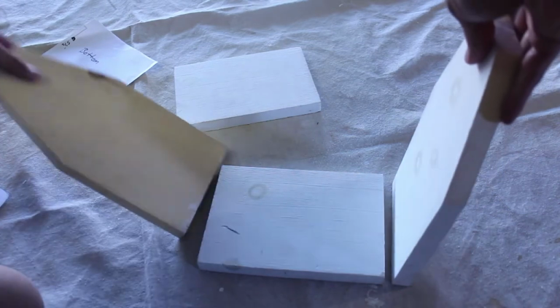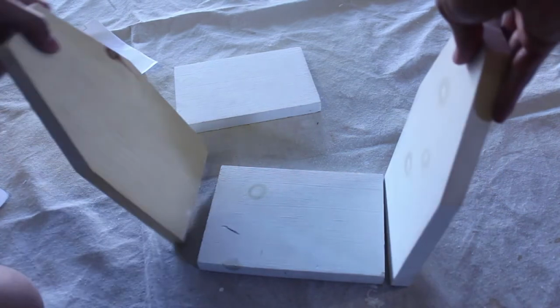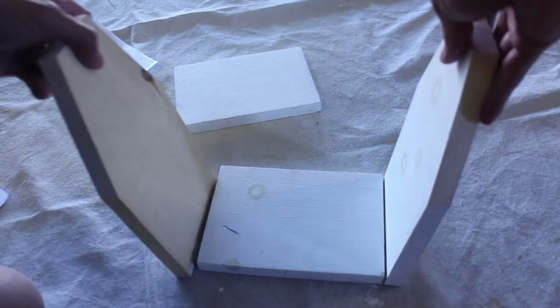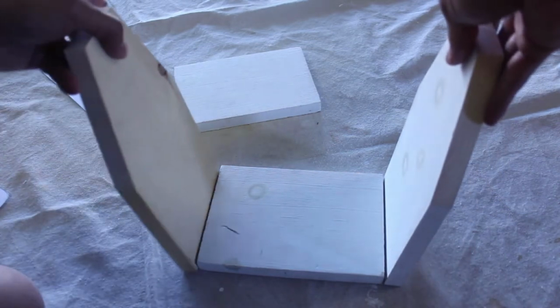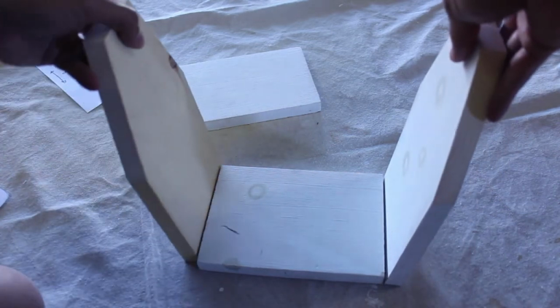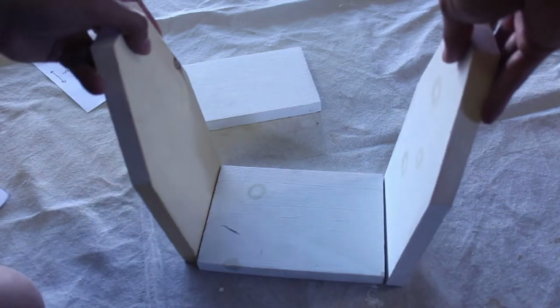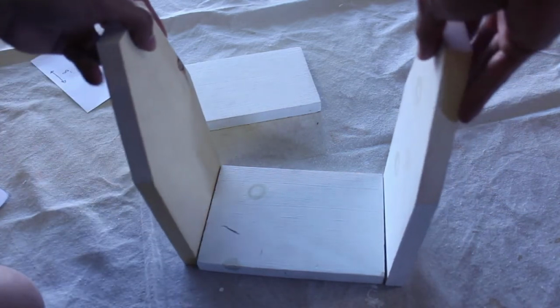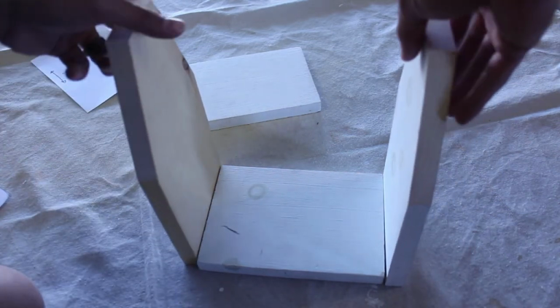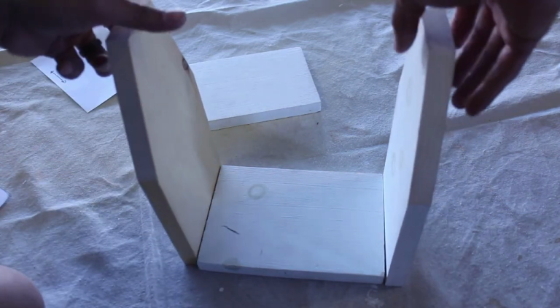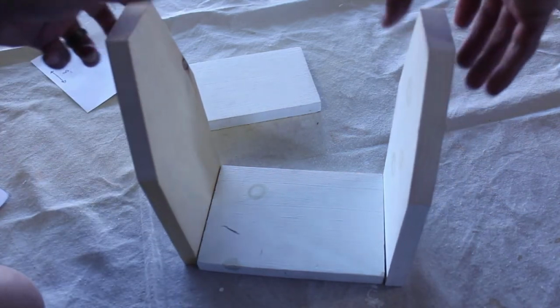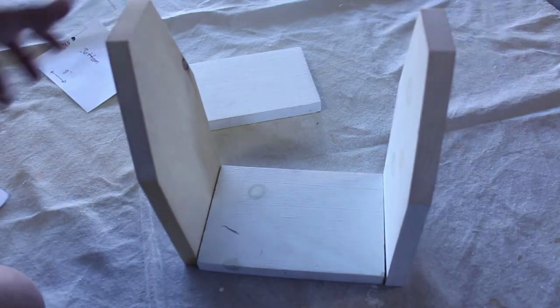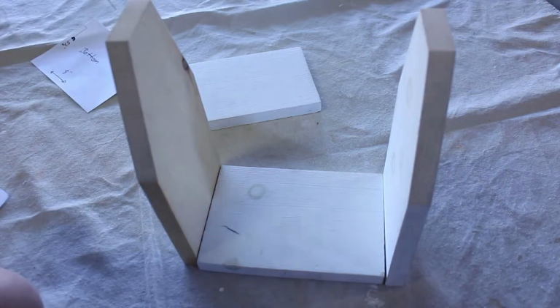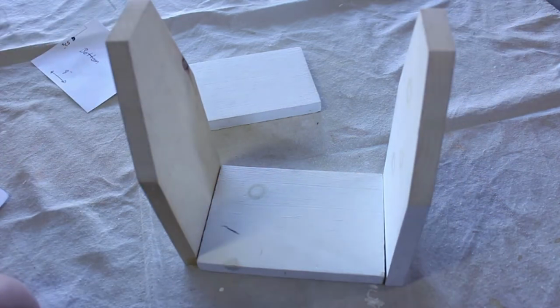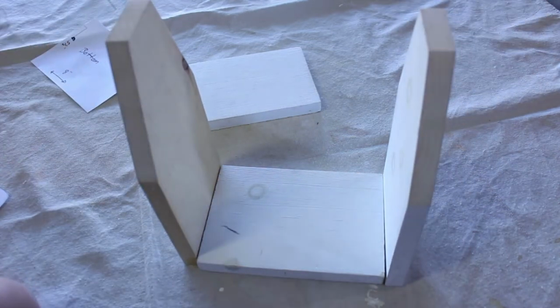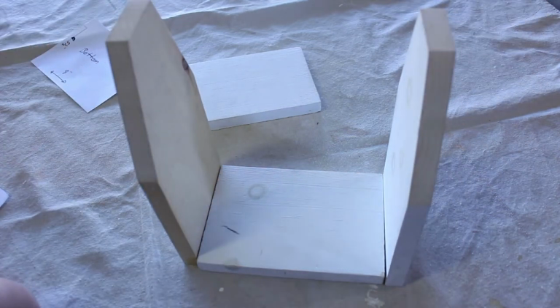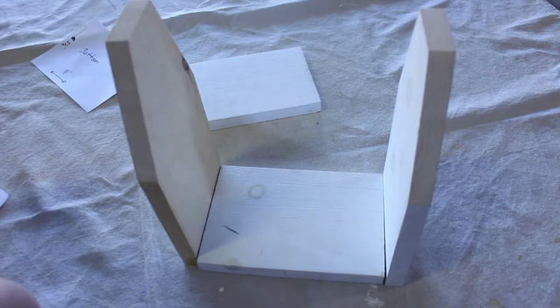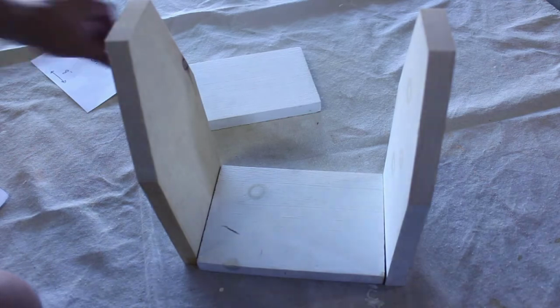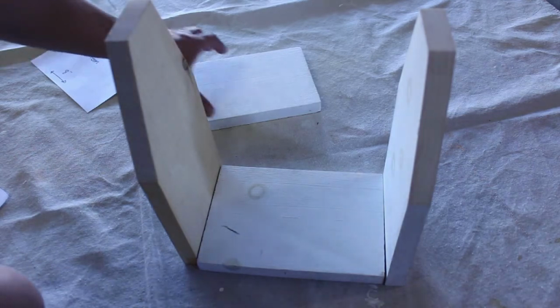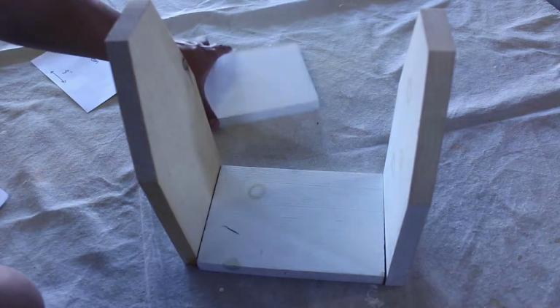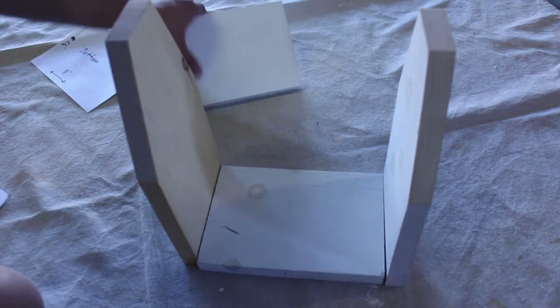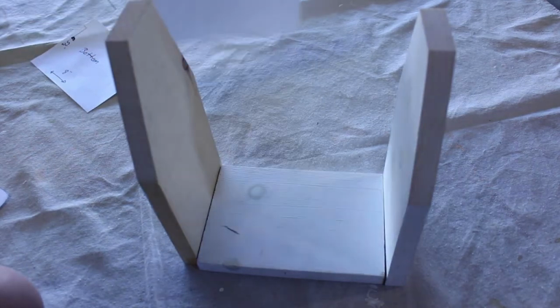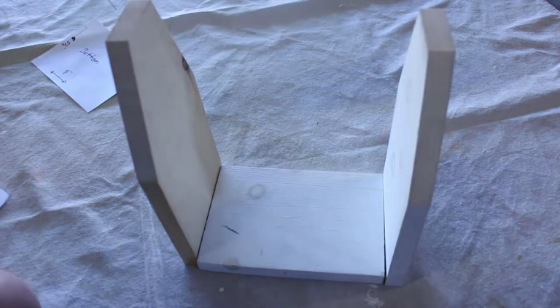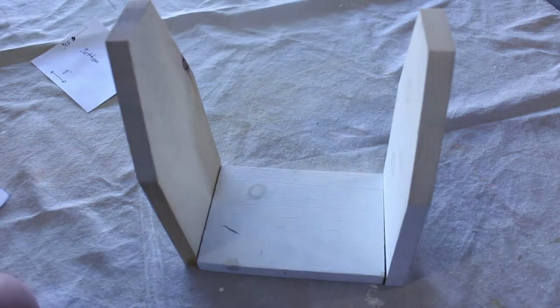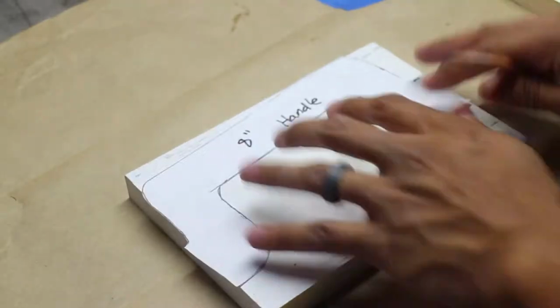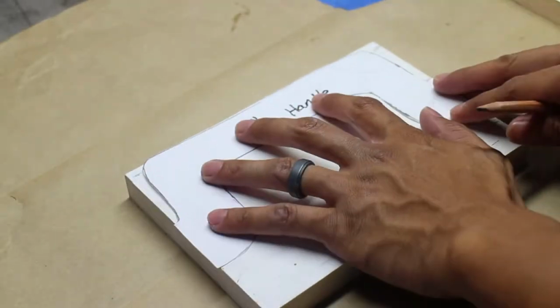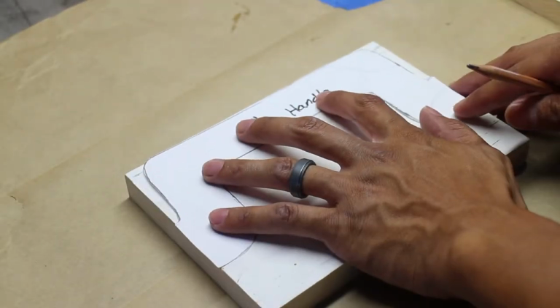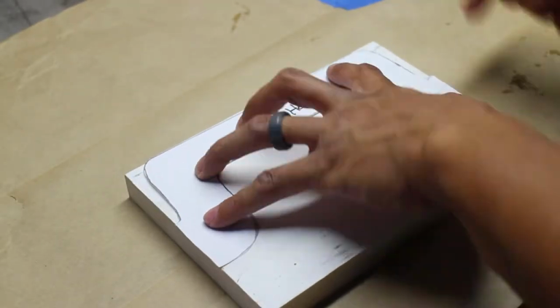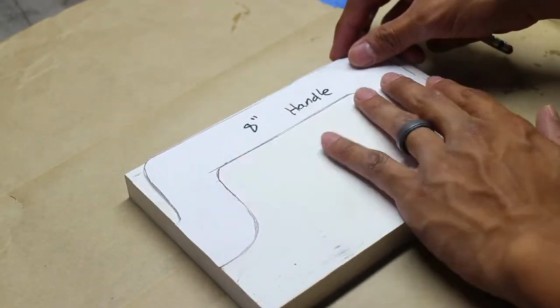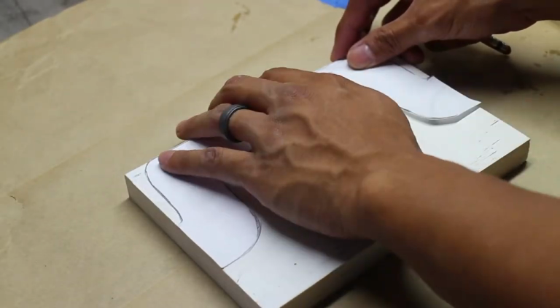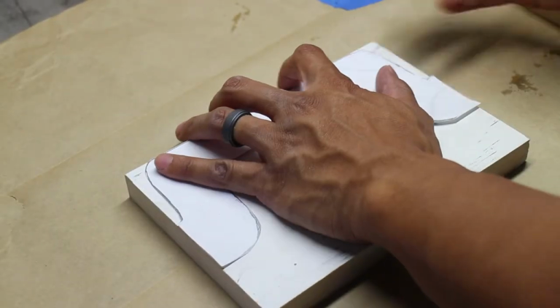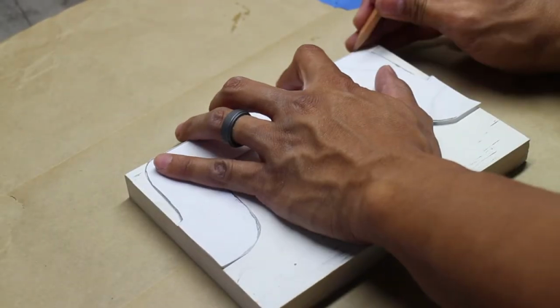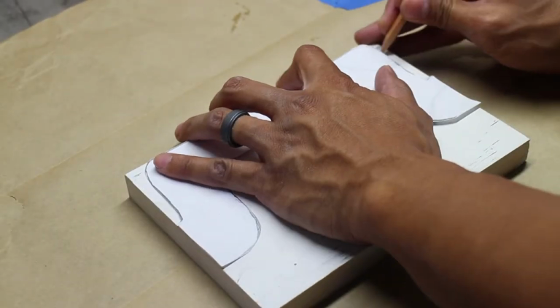Now that the bottom piece and the two side pieces are cut, I'm going to mock it up to give you an idea of what the finished product will look like. Now onto the handle.